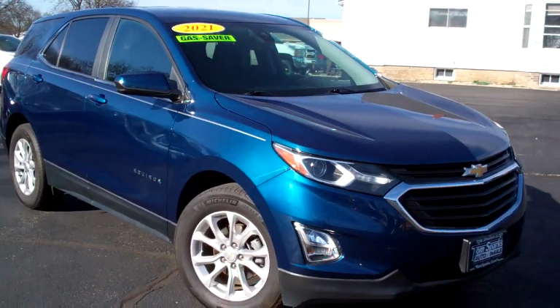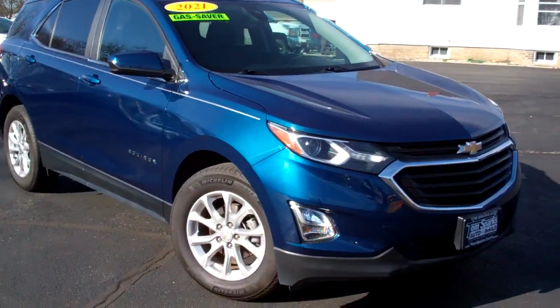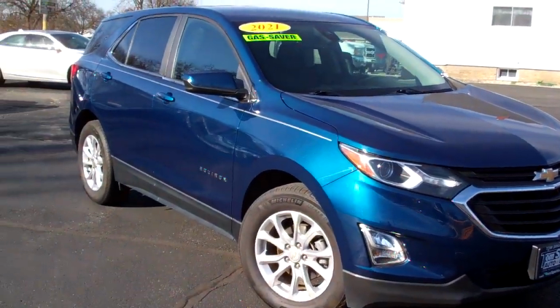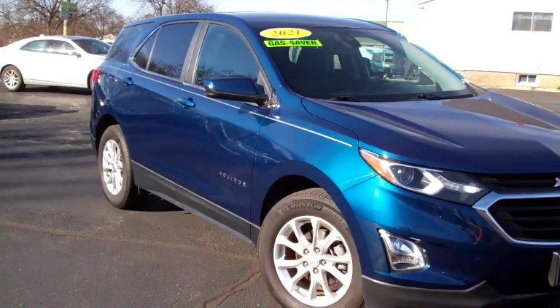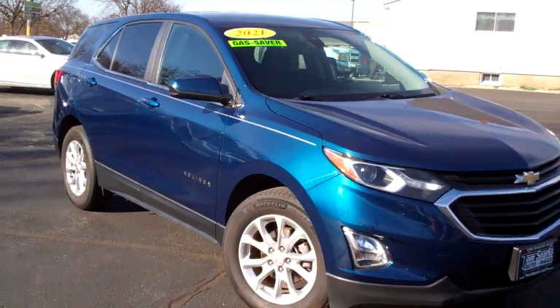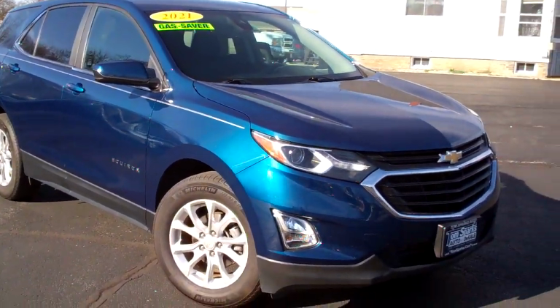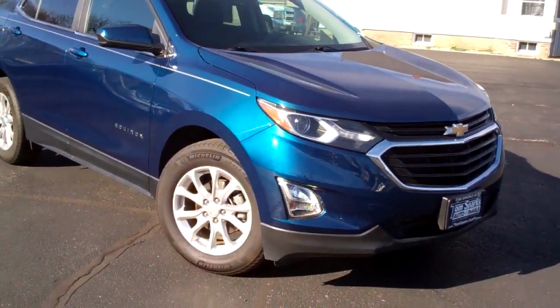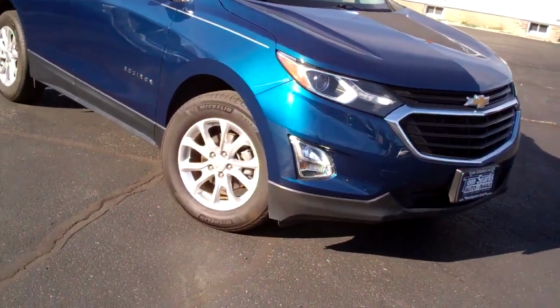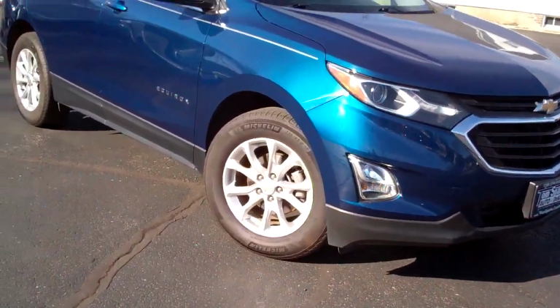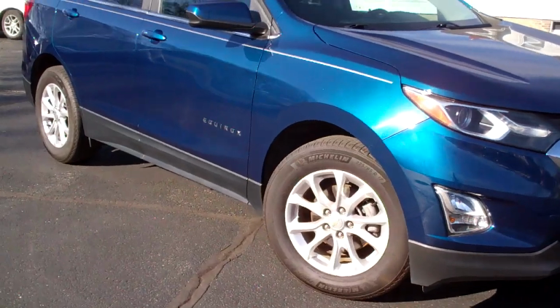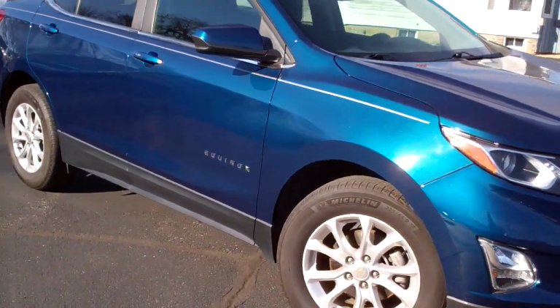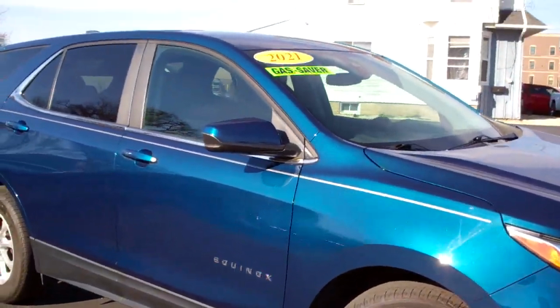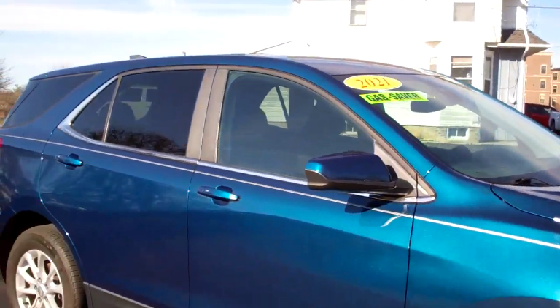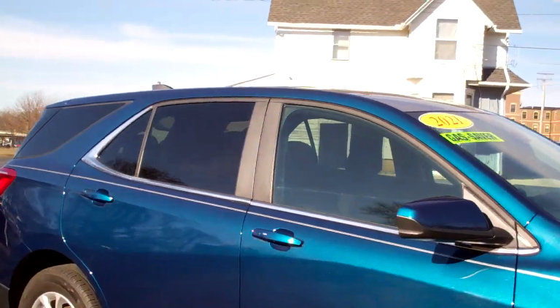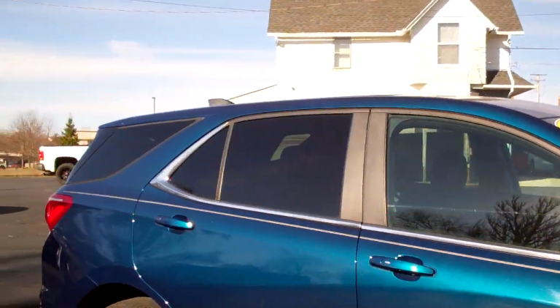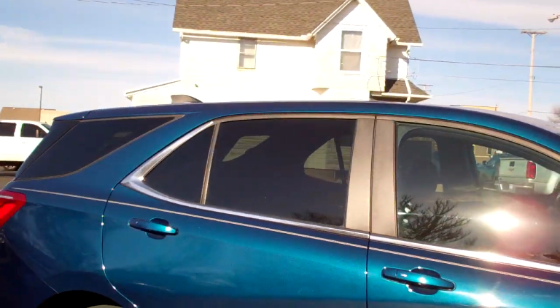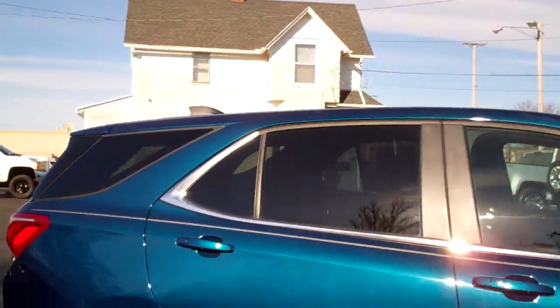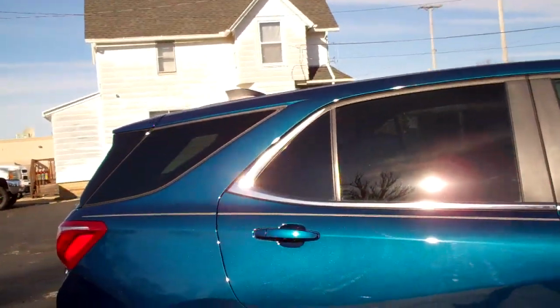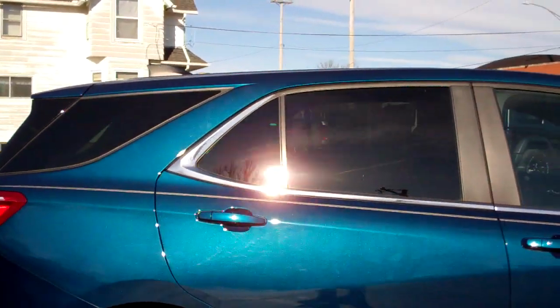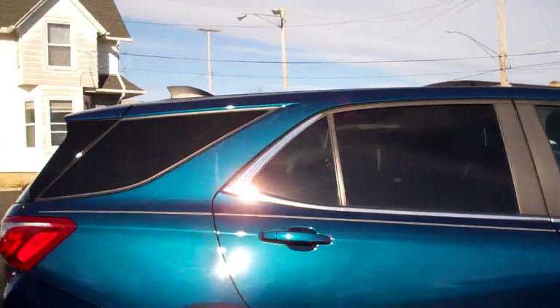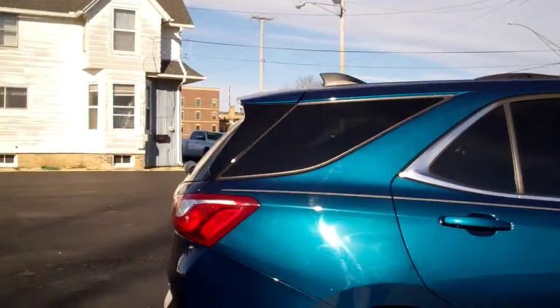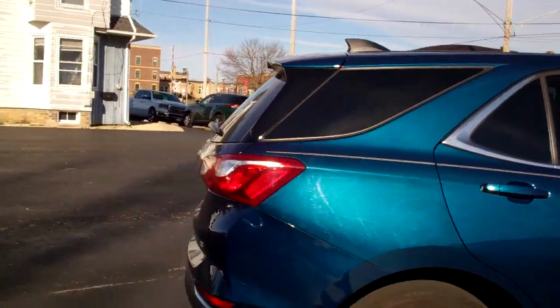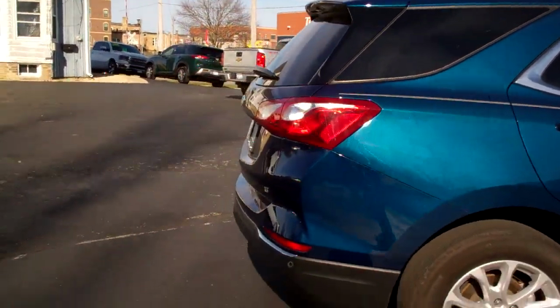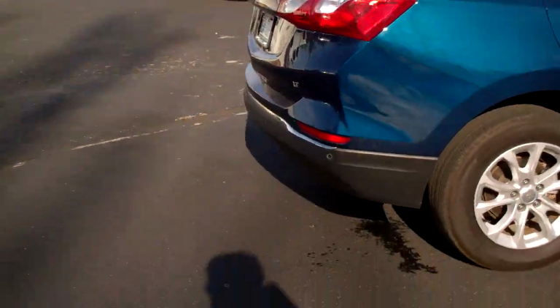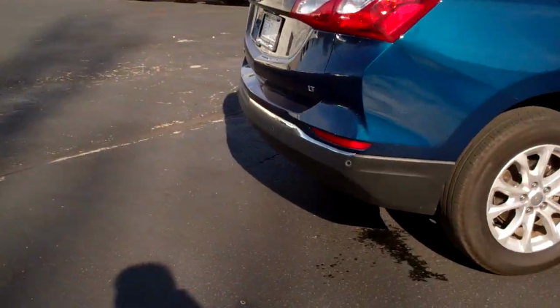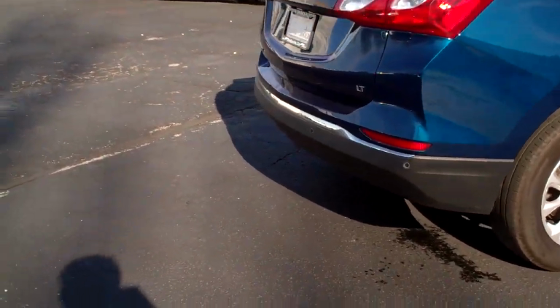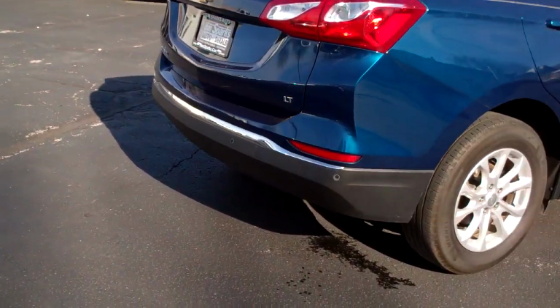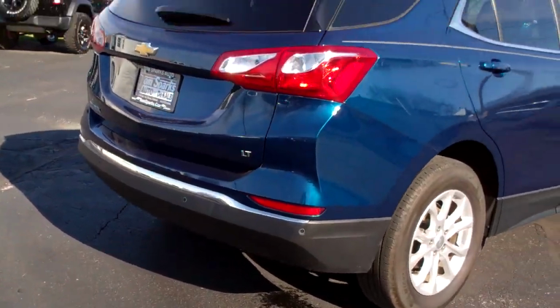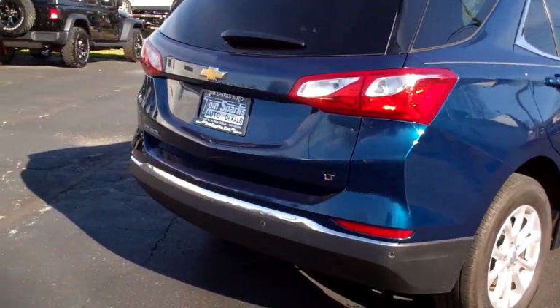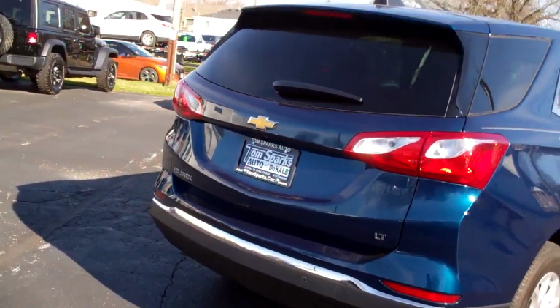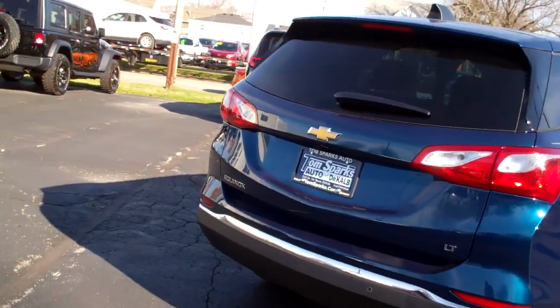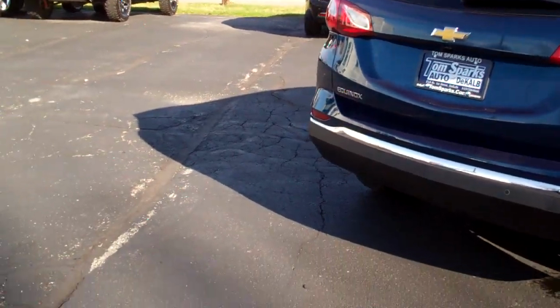2021 Chevy Equinox. Blue in color, nice alloy wheels. Got privacy glass around the back, chrome accents, nice stripe running up and down it. Got rear bumper sensors and a backup camera.